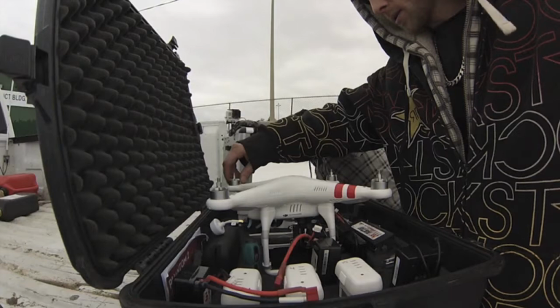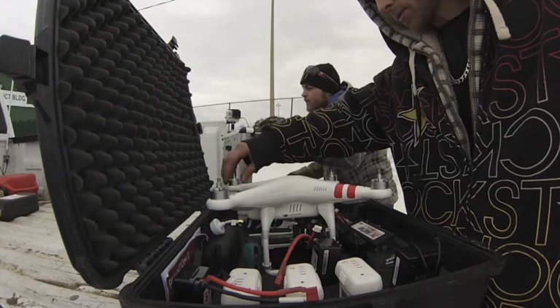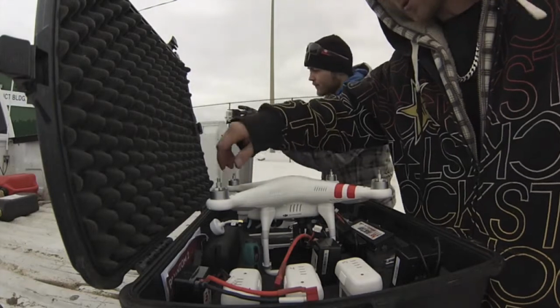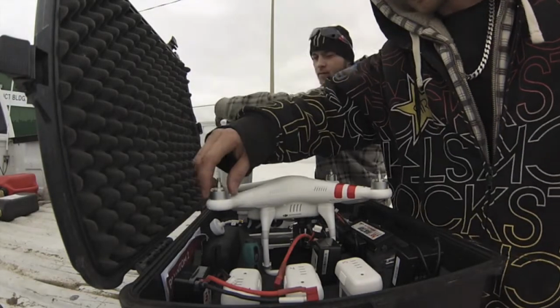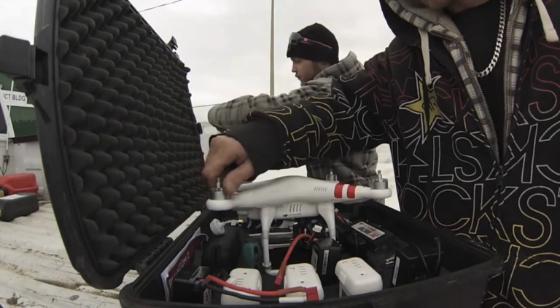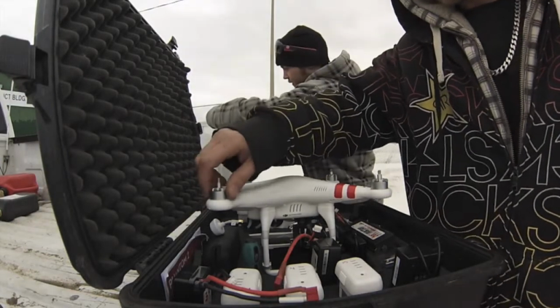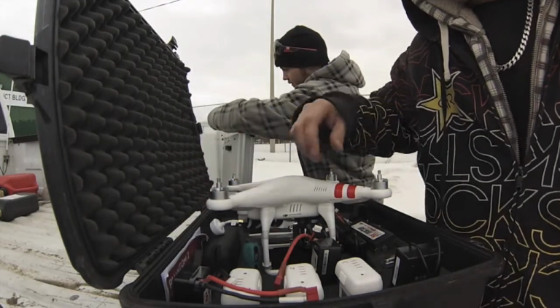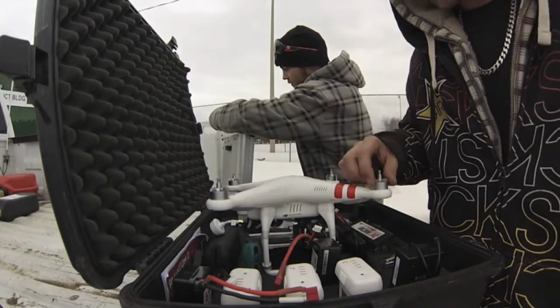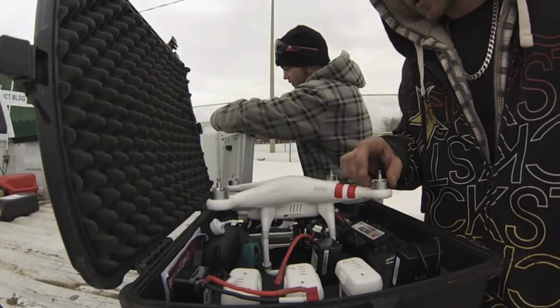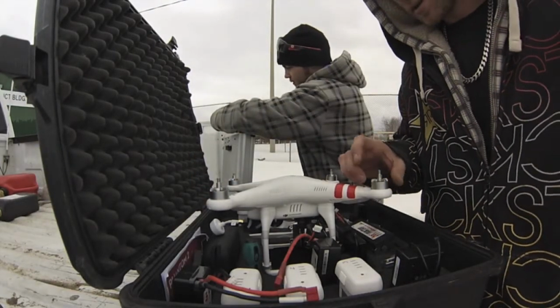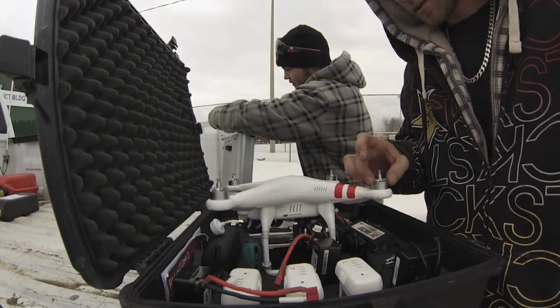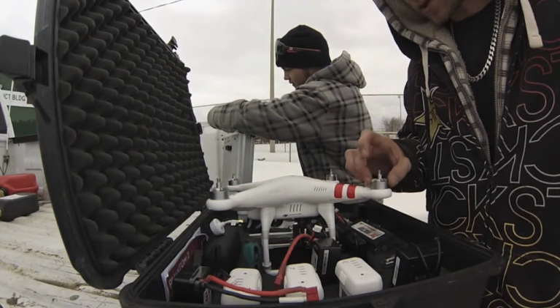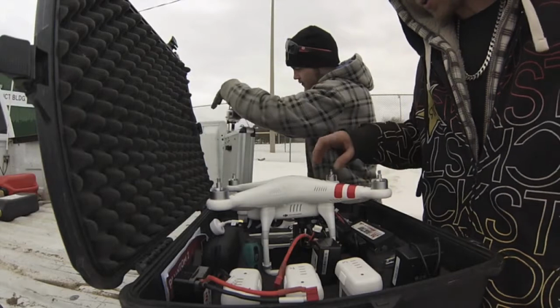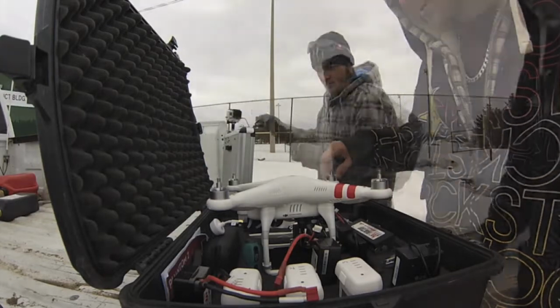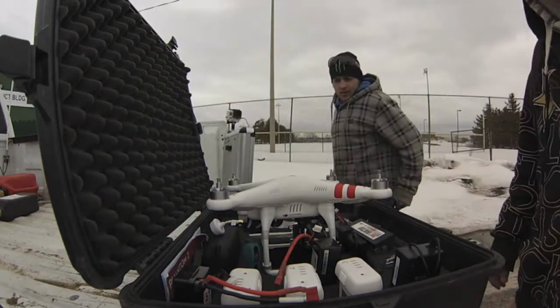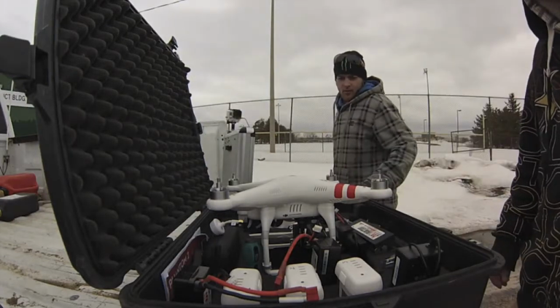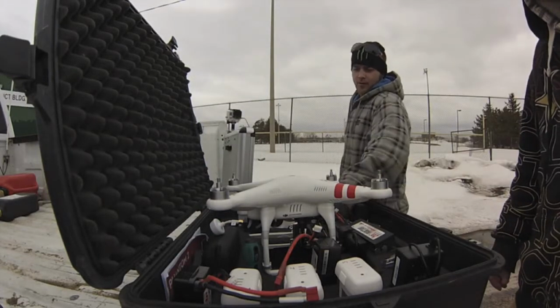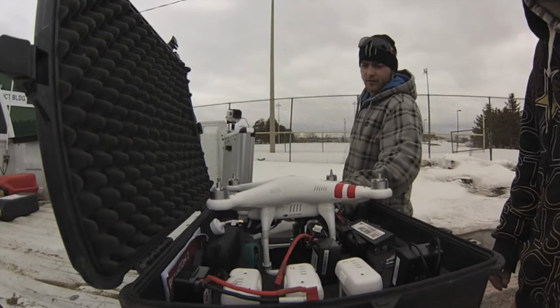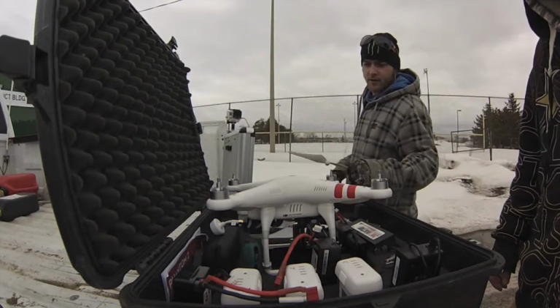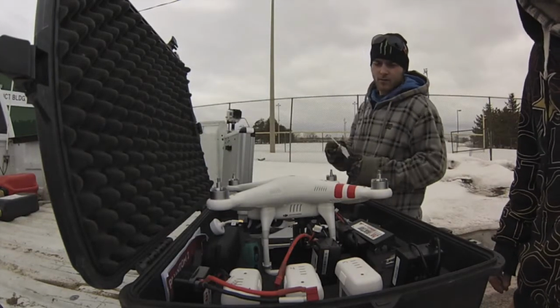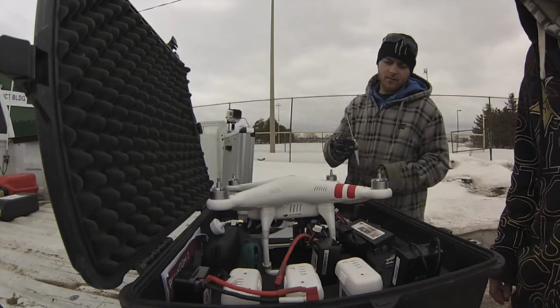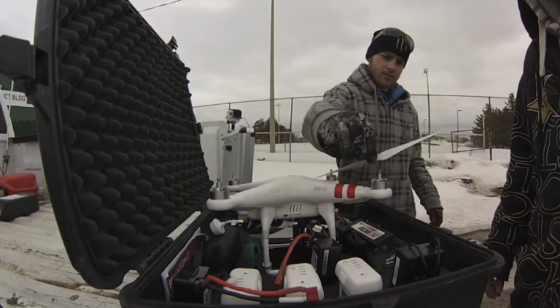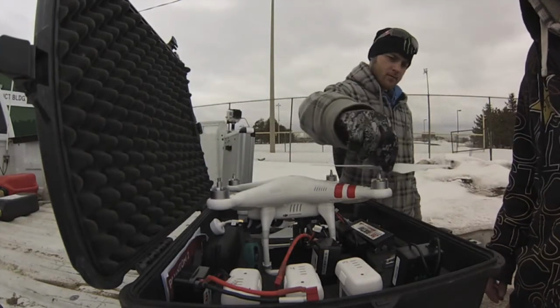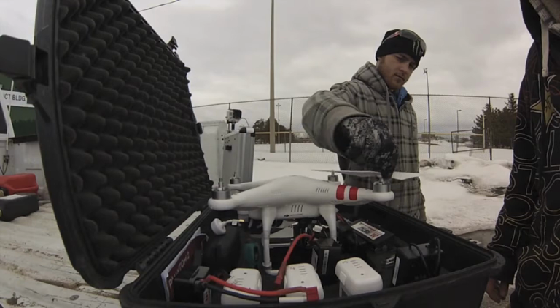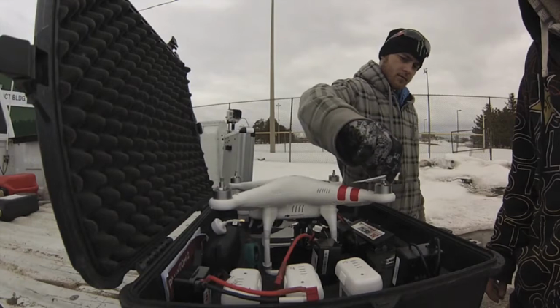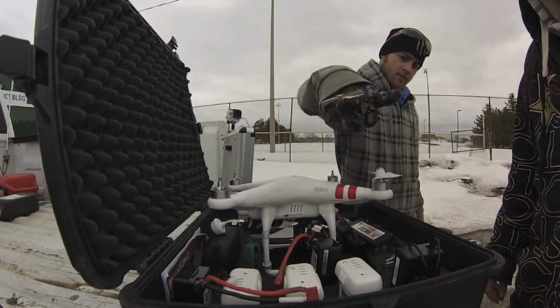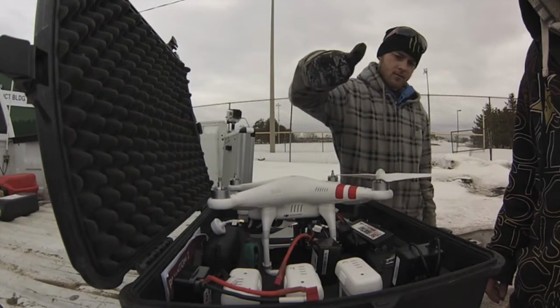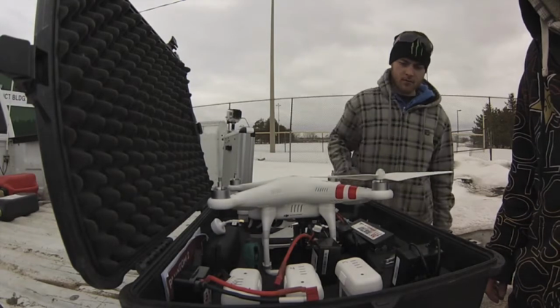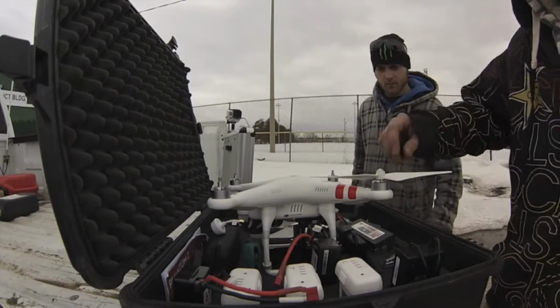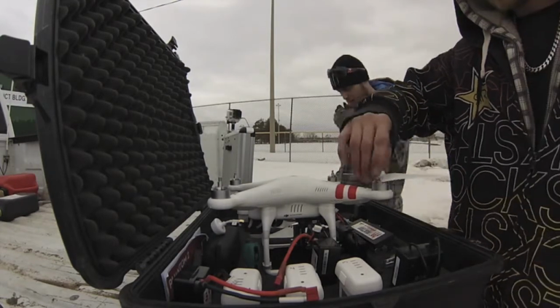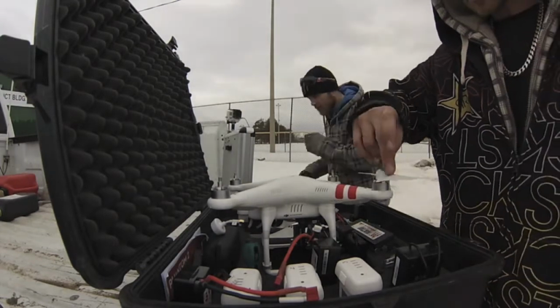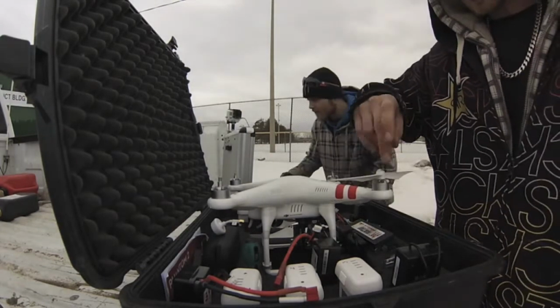Are these brushed motors? Brushless. These are brushless? Yep, brushless motors. Yep, brushless motors — self-tightening props. Cool, spun right on there.